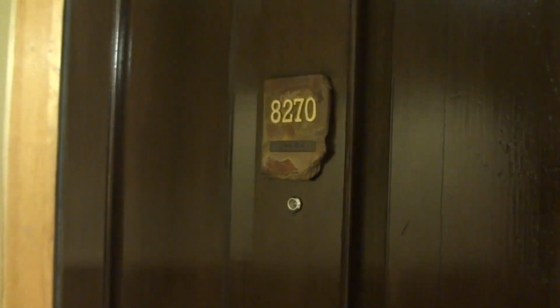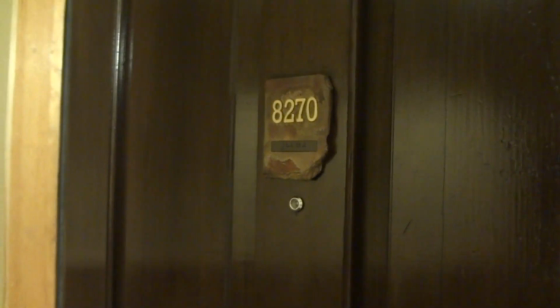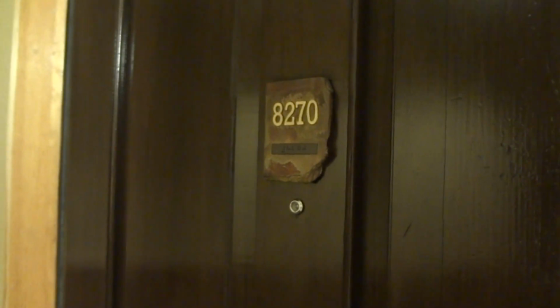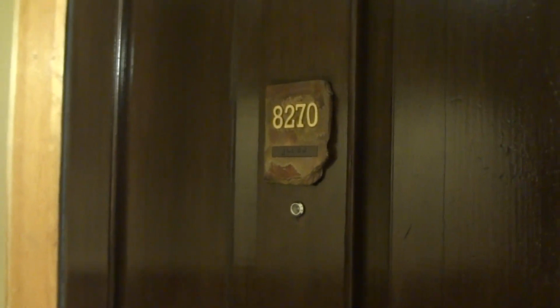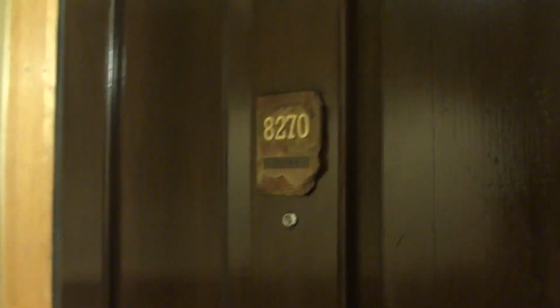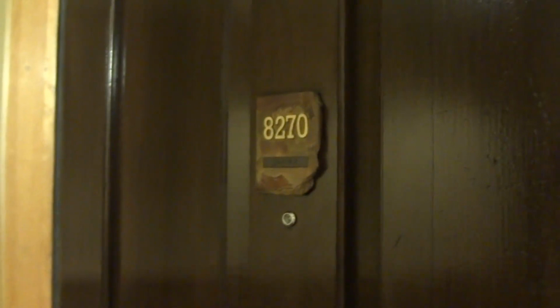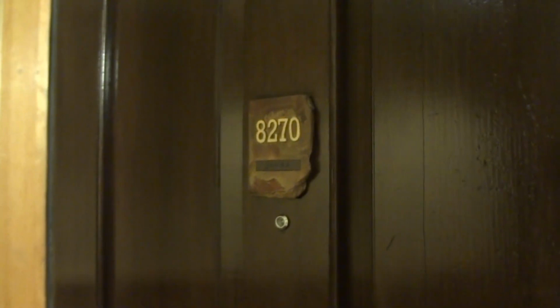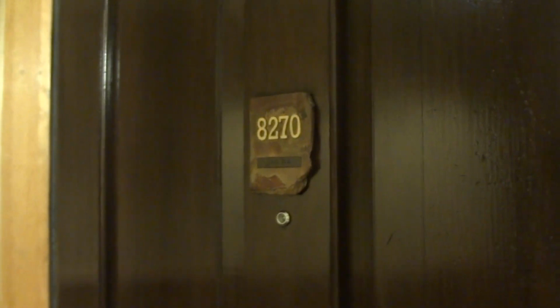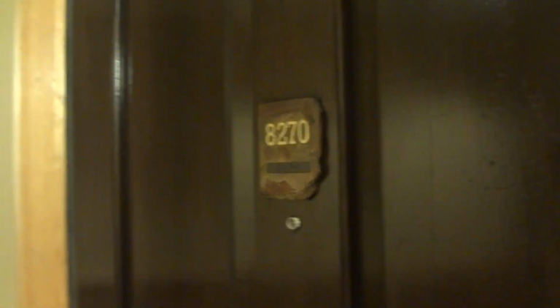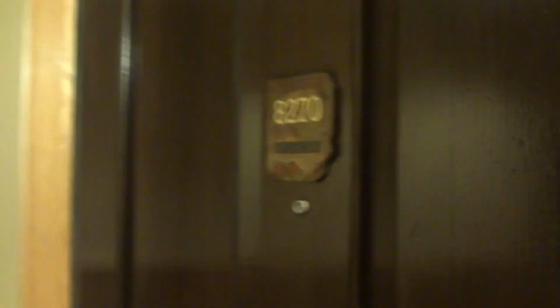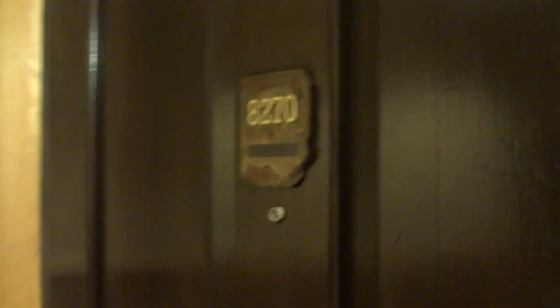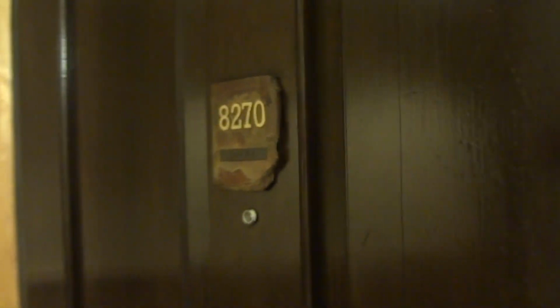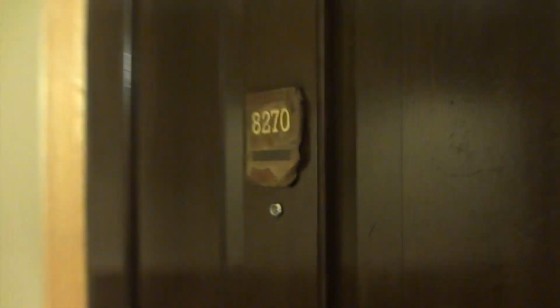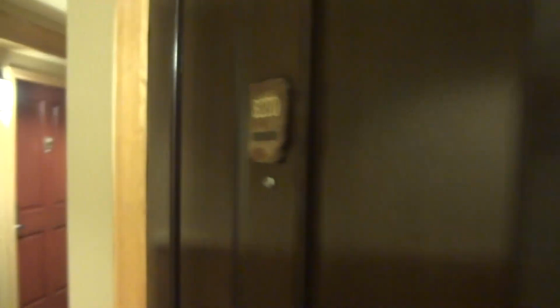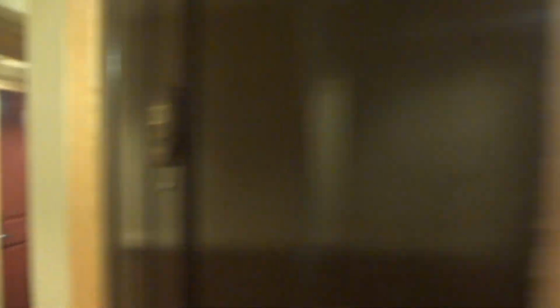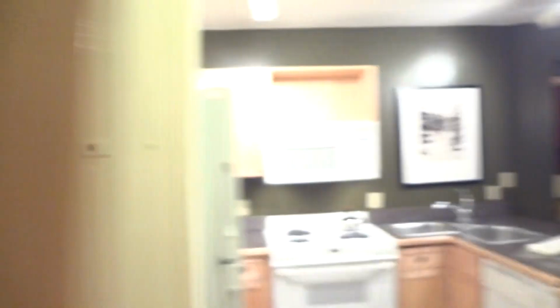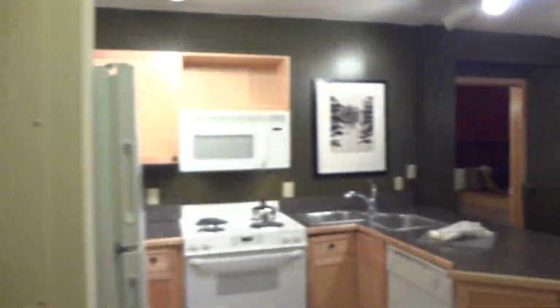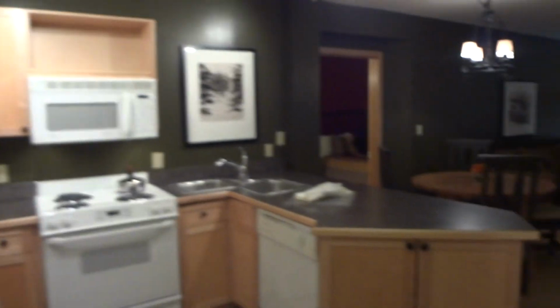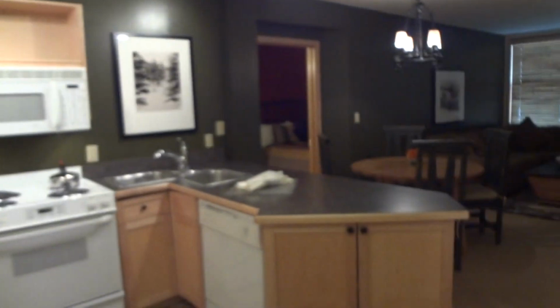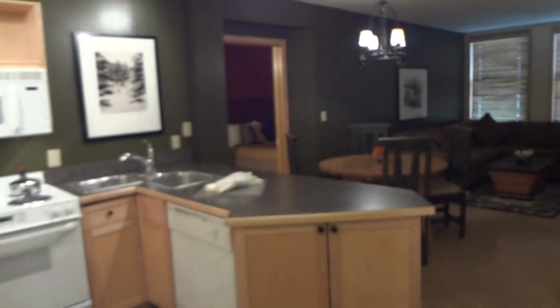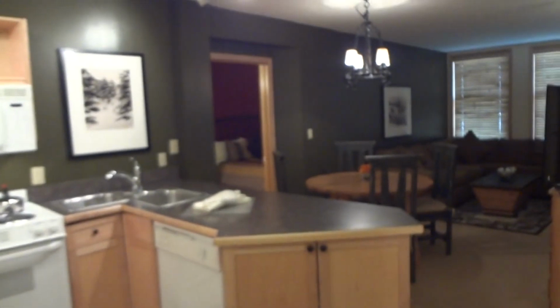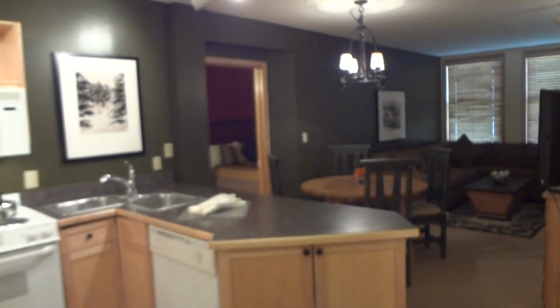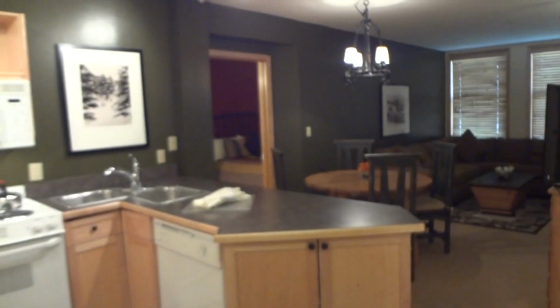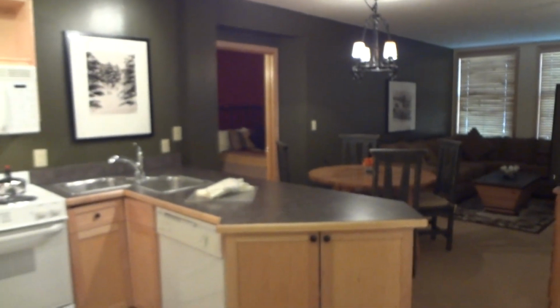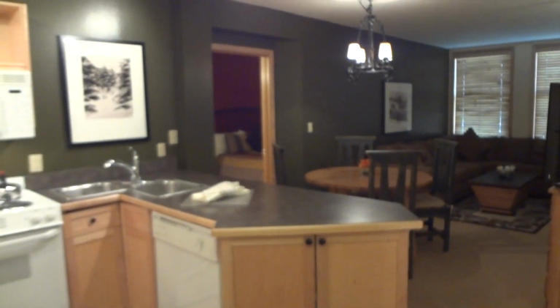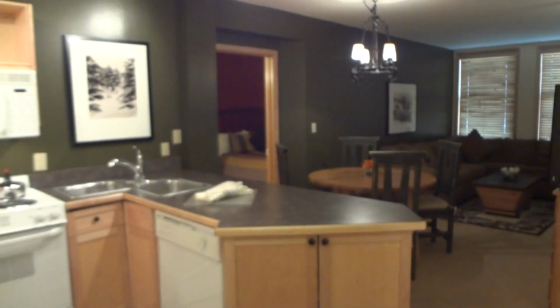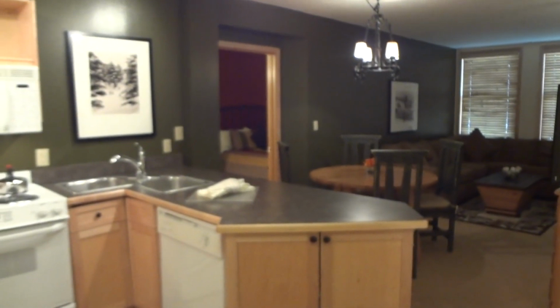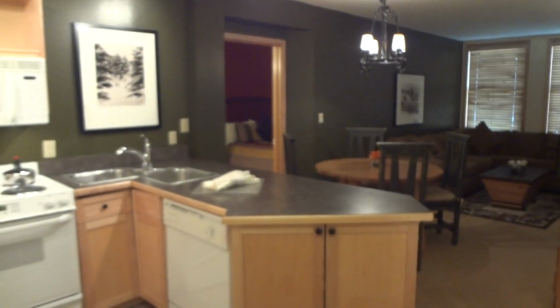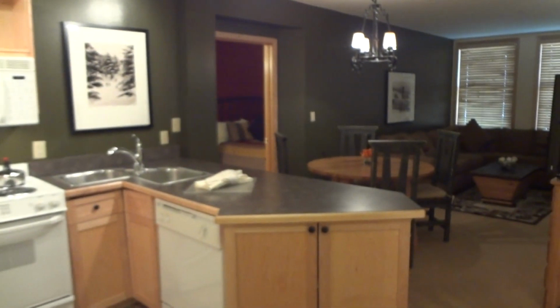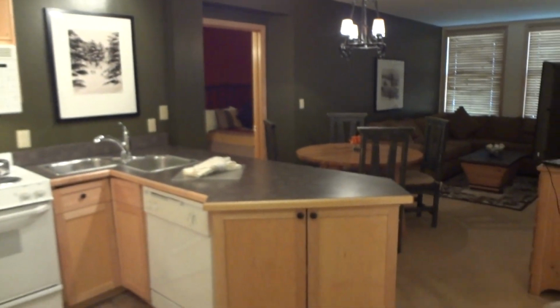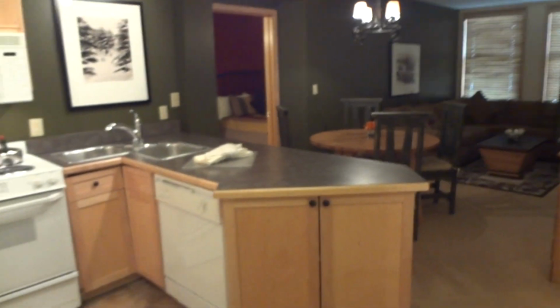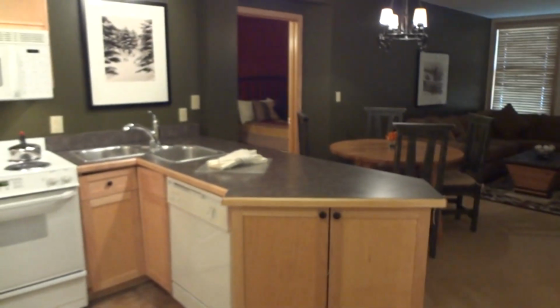Welcome to Silver Mill 8270. Set in the heart of Riverrun, this amazing two-bedroom, two-bathroom condo will sleep up to six people comfortably.